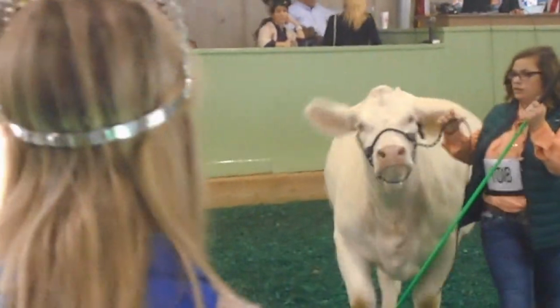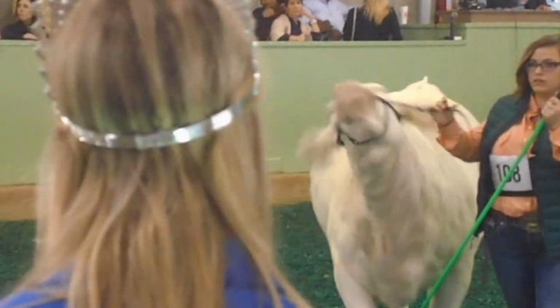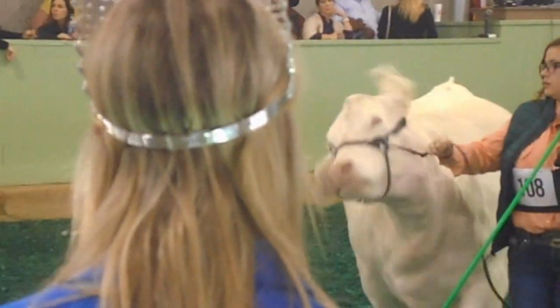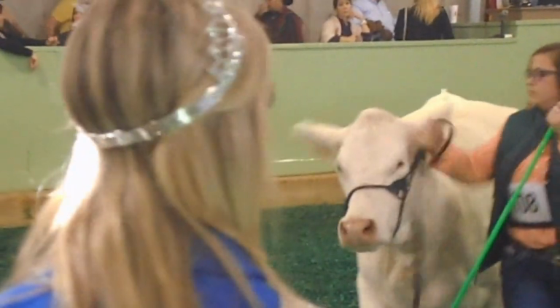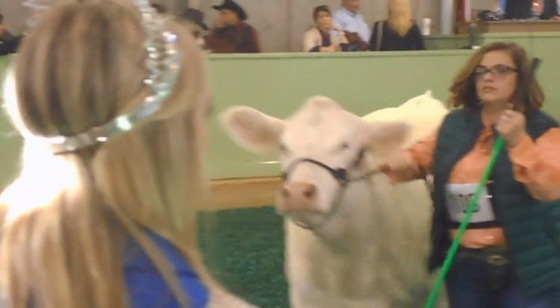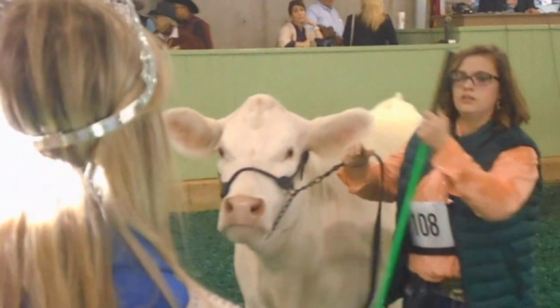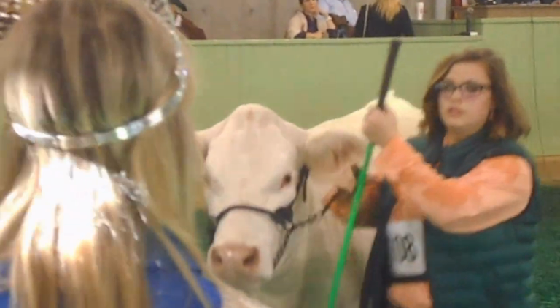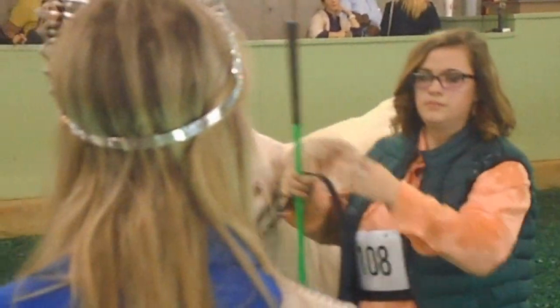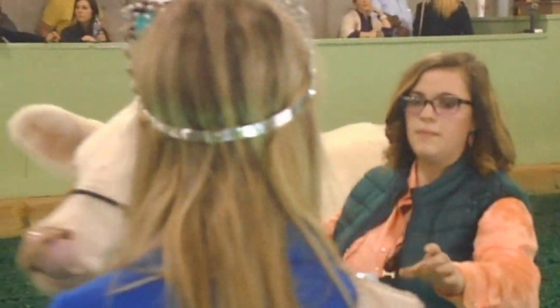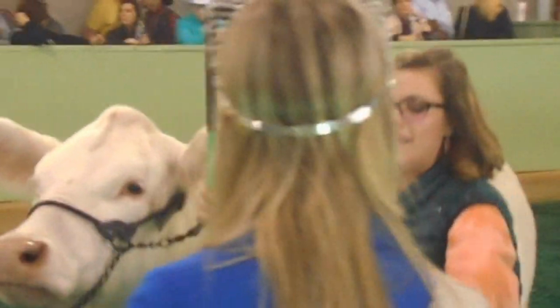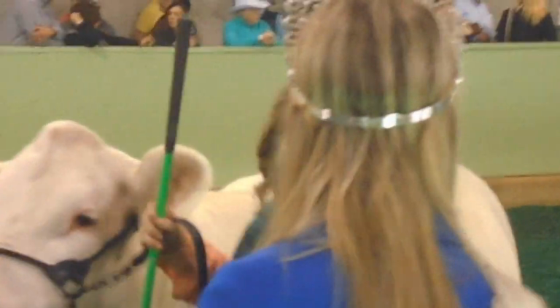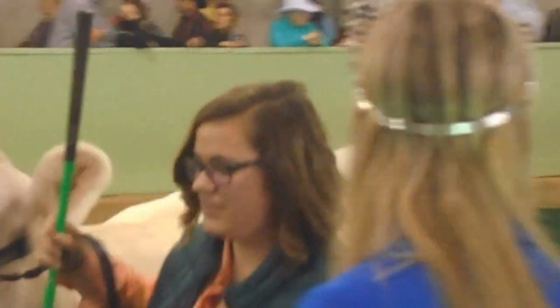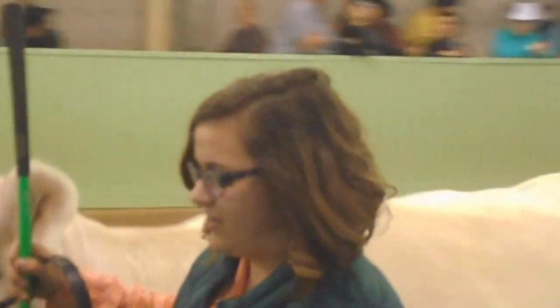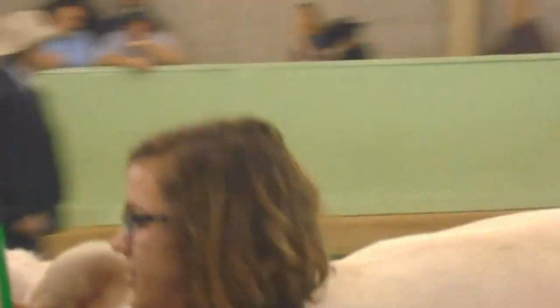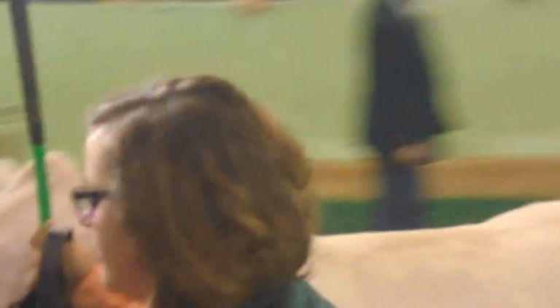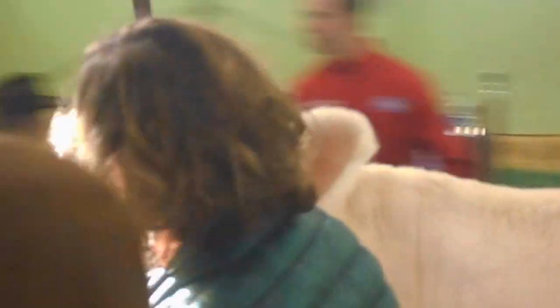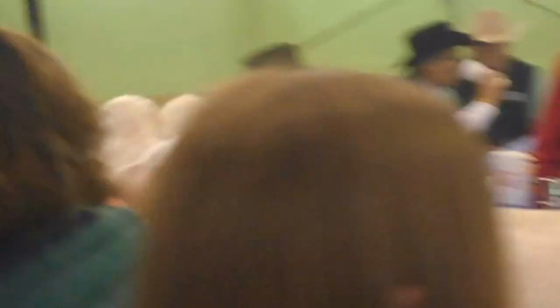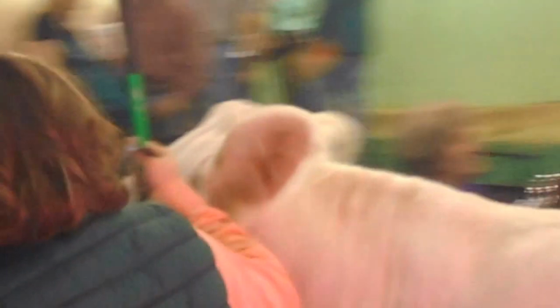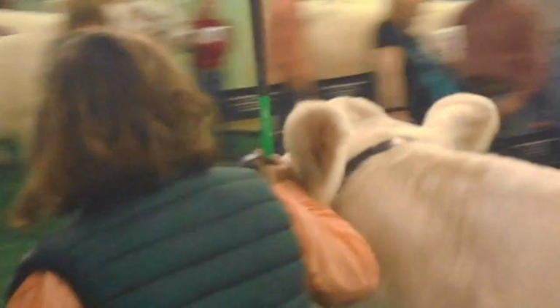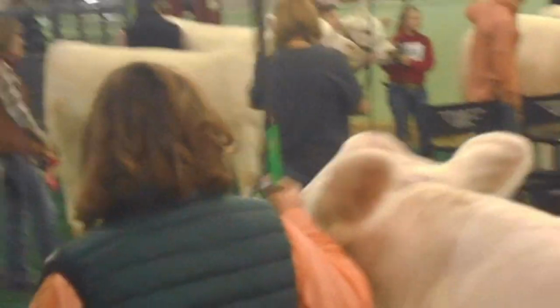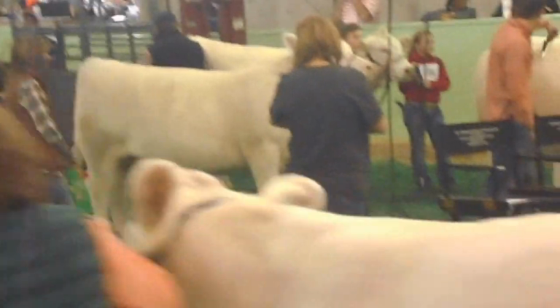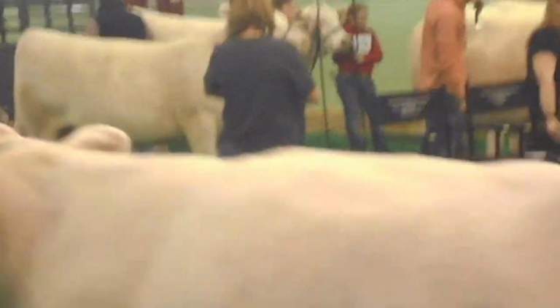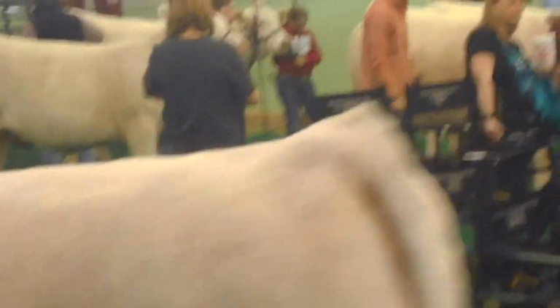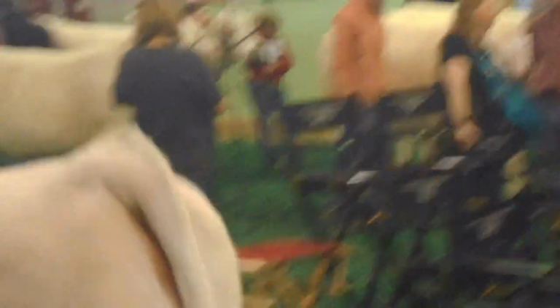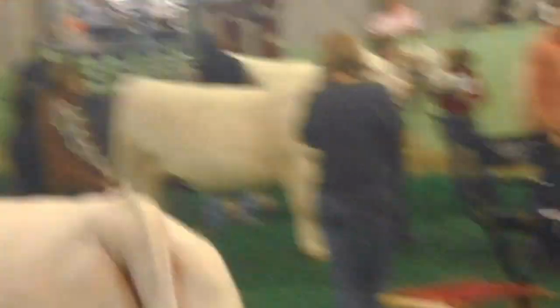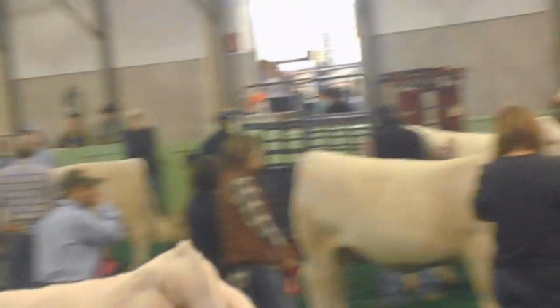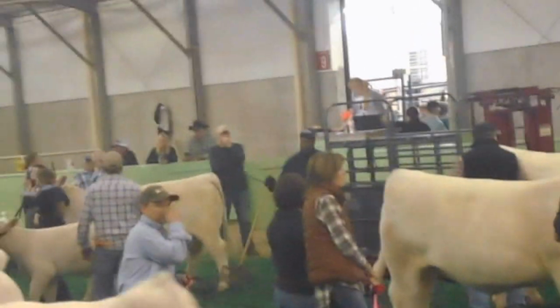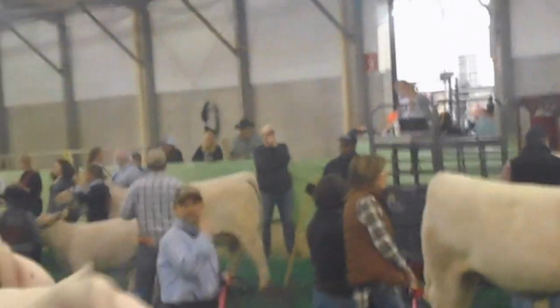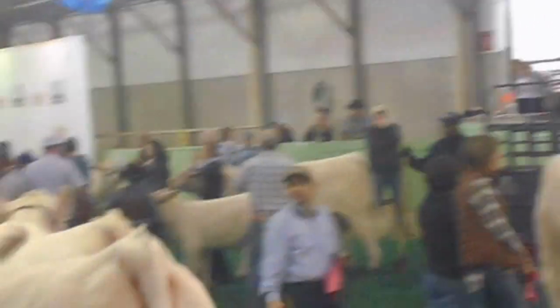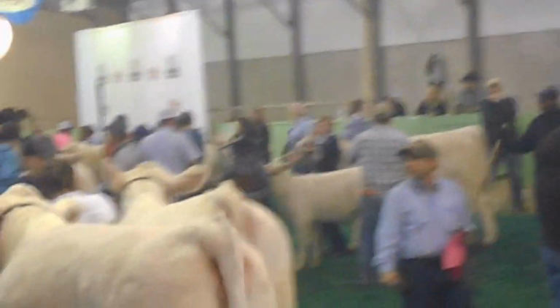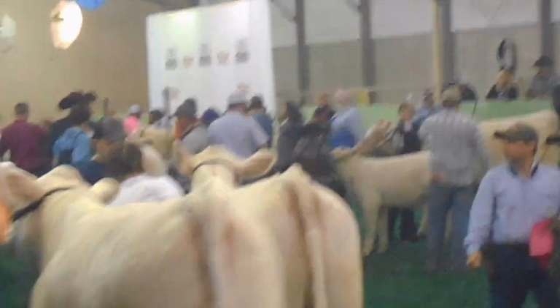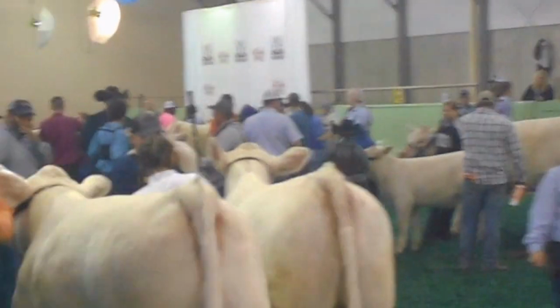In third place, entry number 108, shown by Cameron Rayburn of Aubrey Field, from Warren. And in fourth place, entry number 109, shown by Melanie Edelton of Aubrey Field, from Warren.